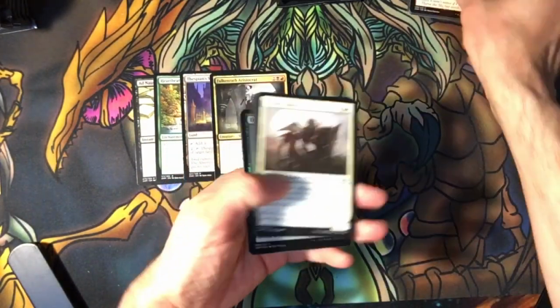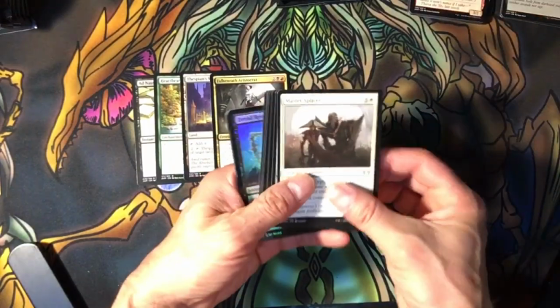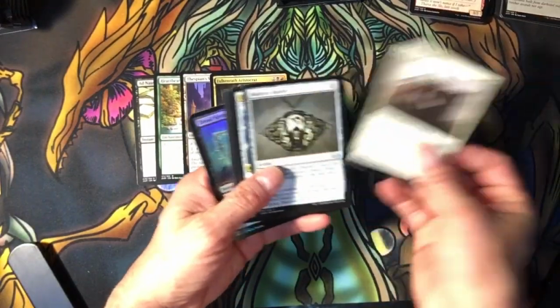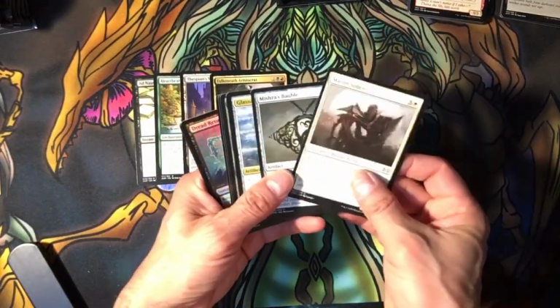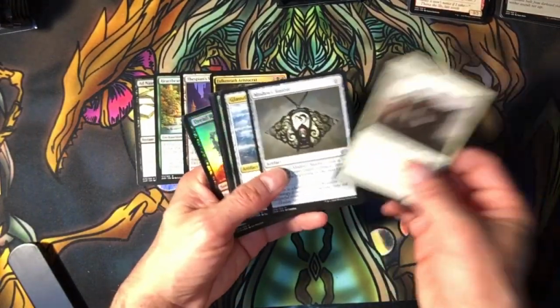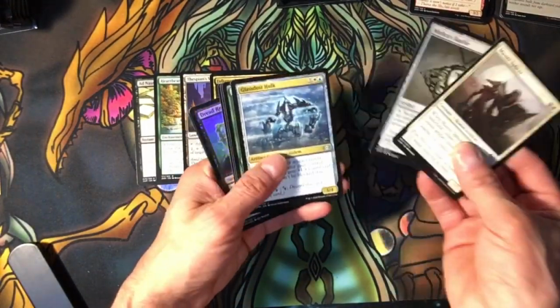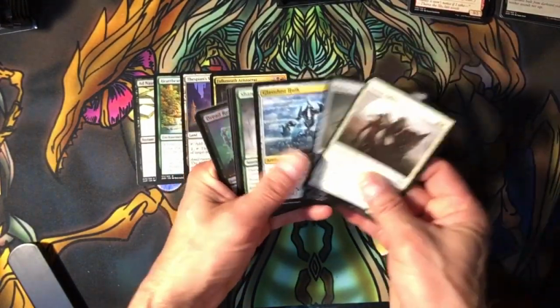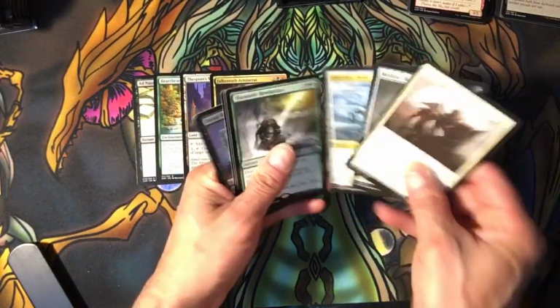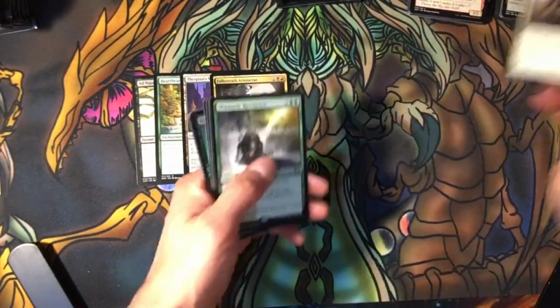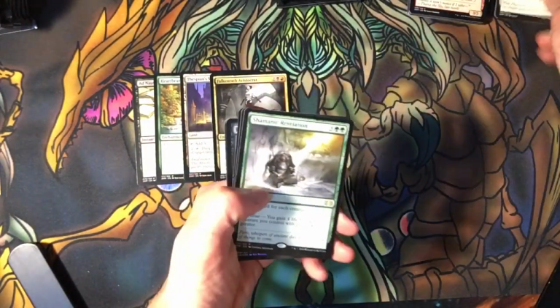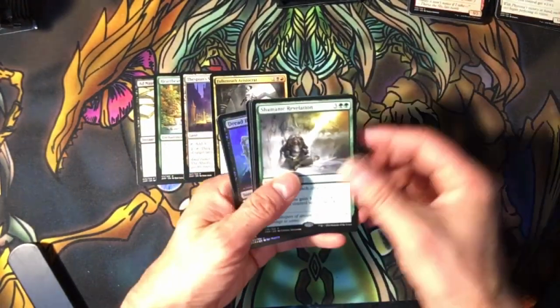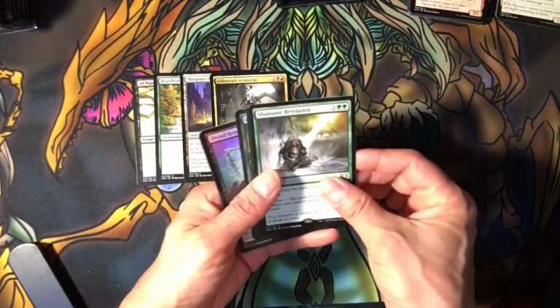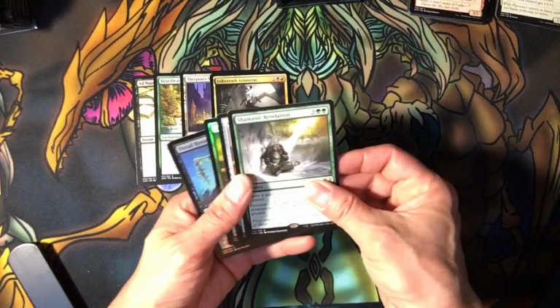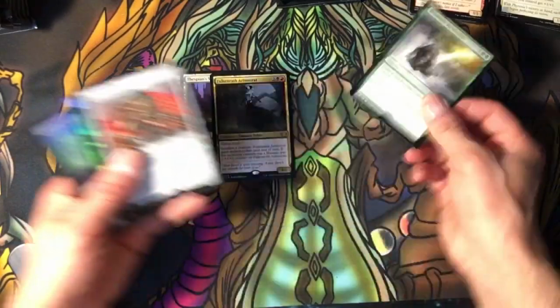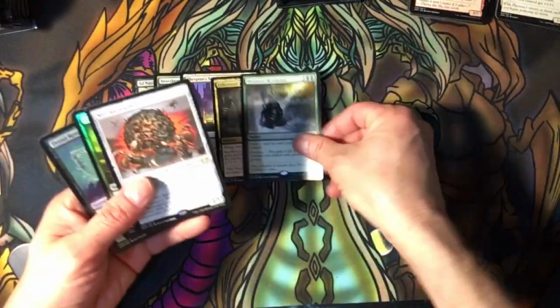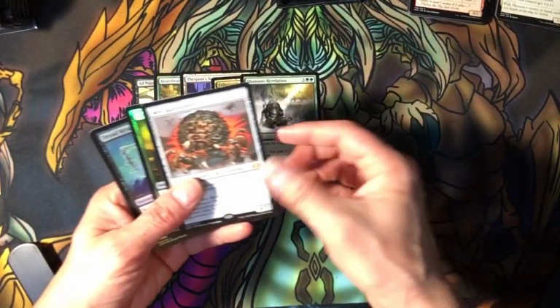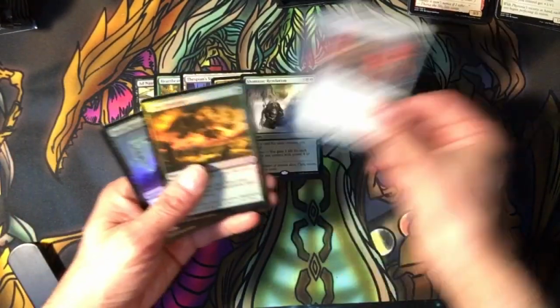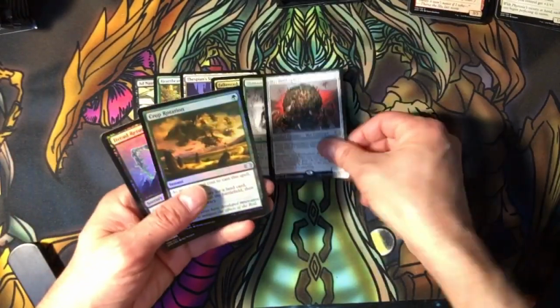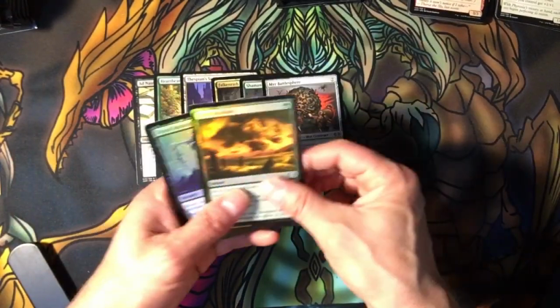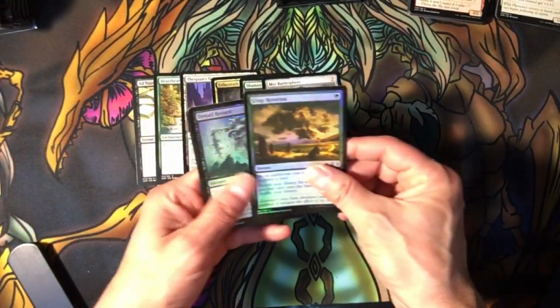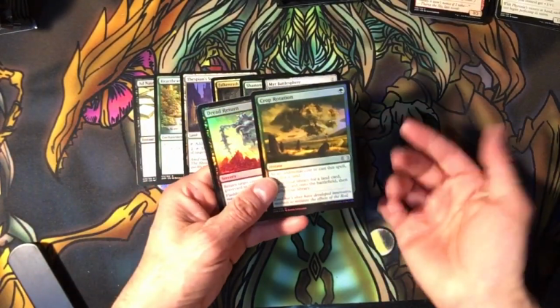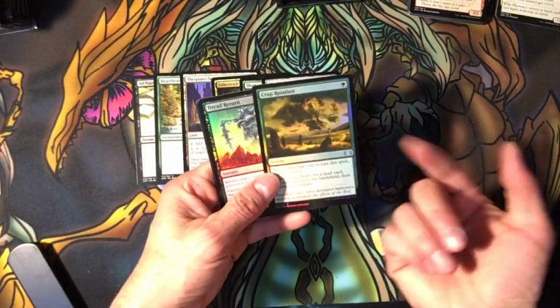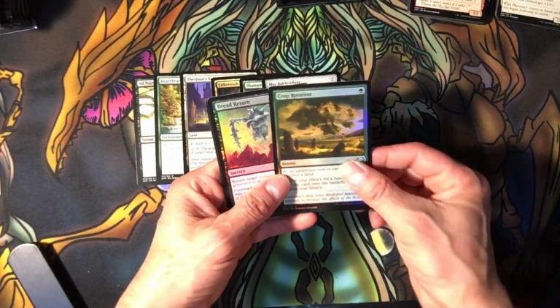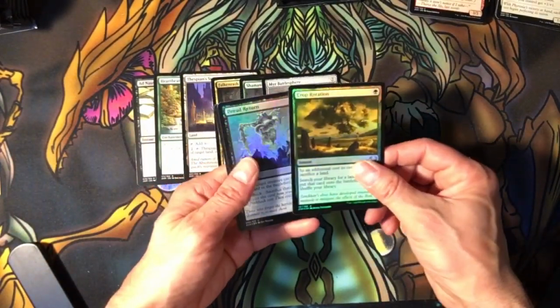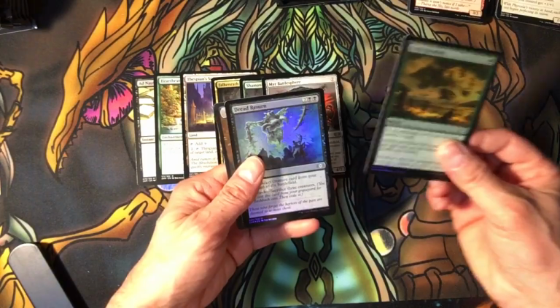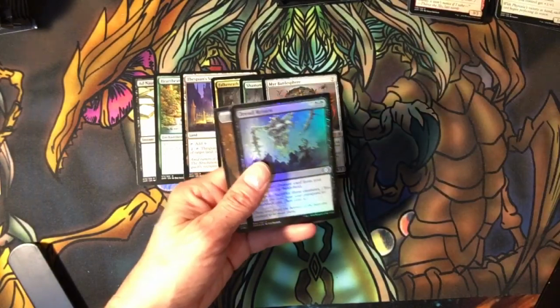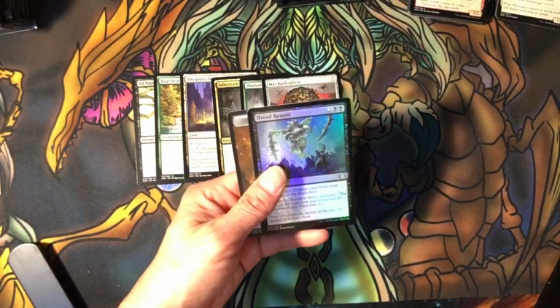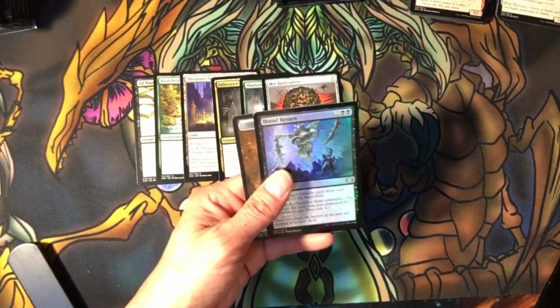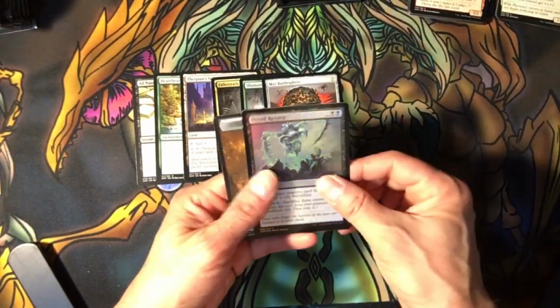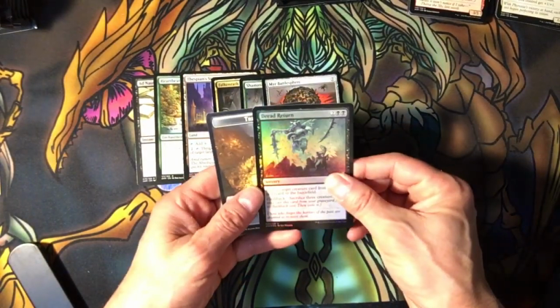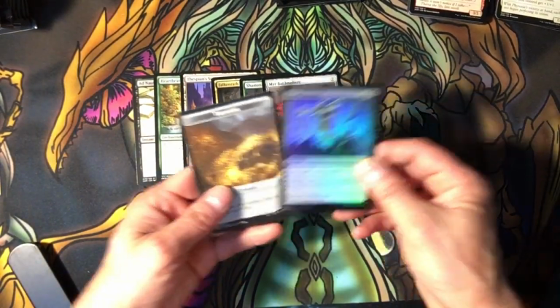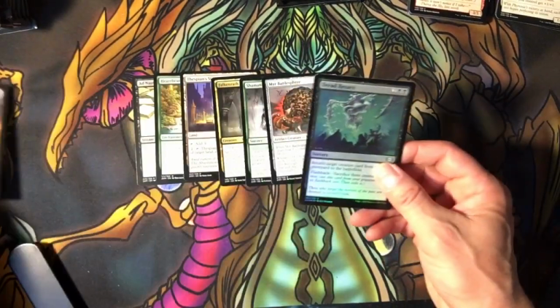Okay, we're going to separate the uncommons and the commons over here. We have a Shaman, we have a Mirror, we have a Foiled Crop Rotation which is pretty cool, and a Dread Return.